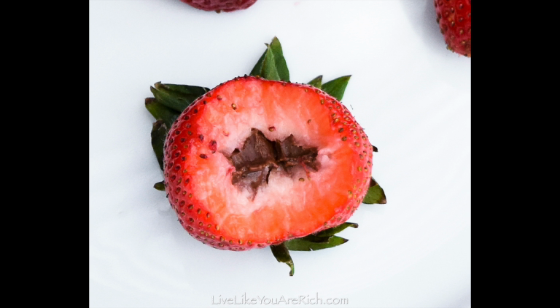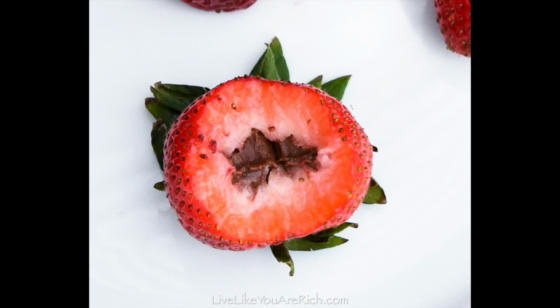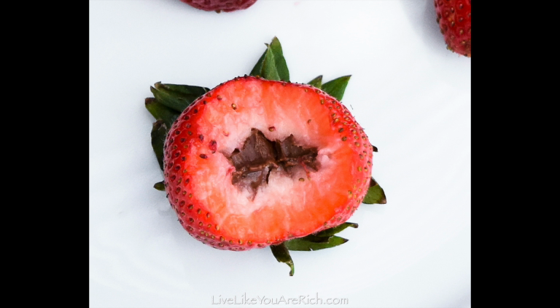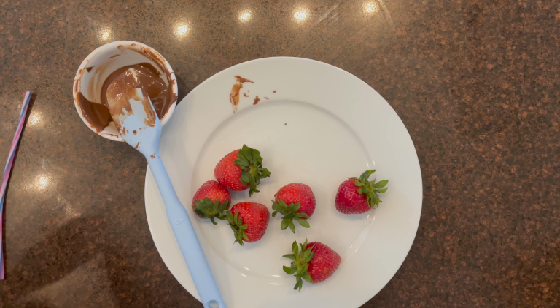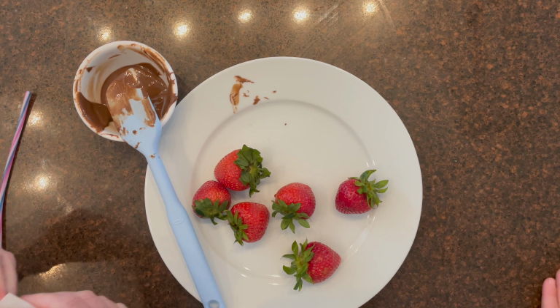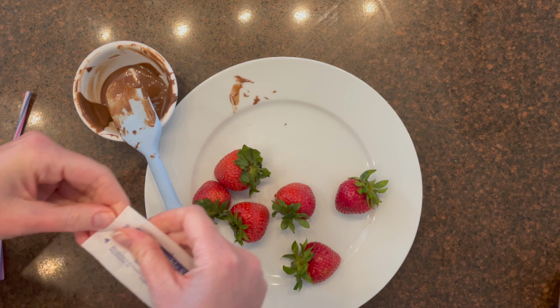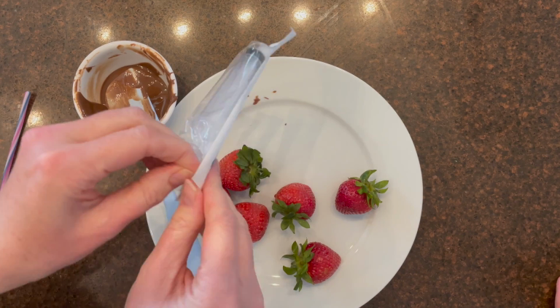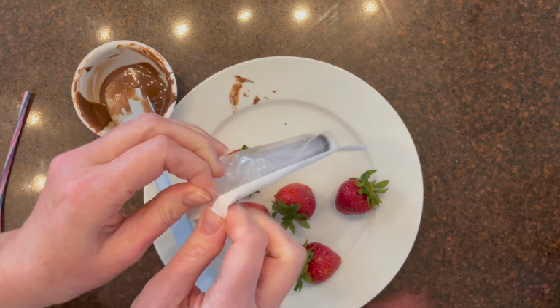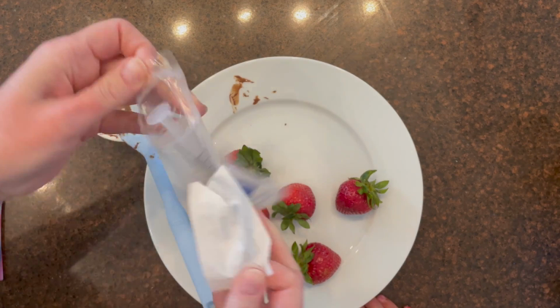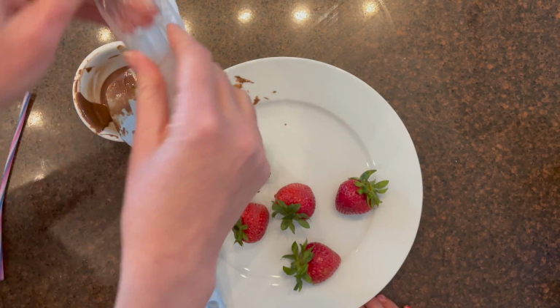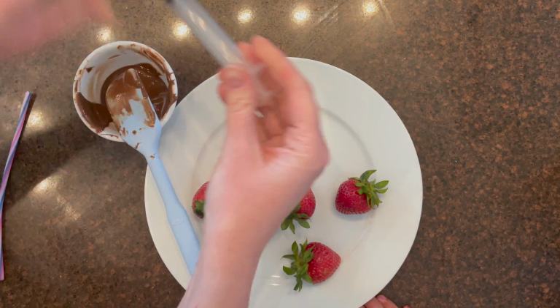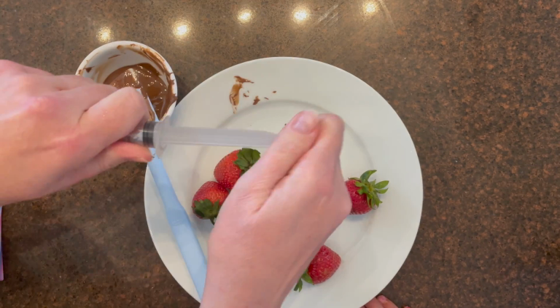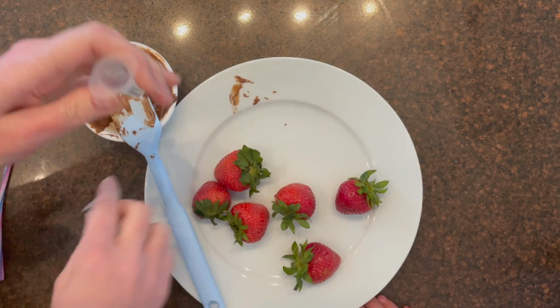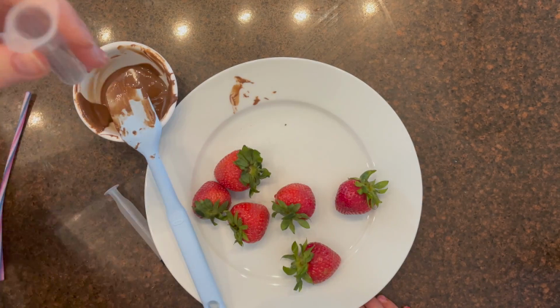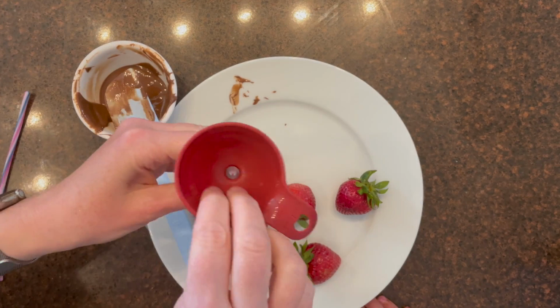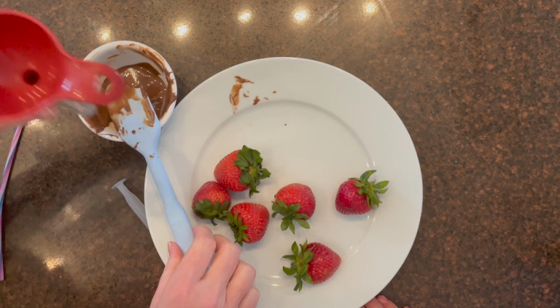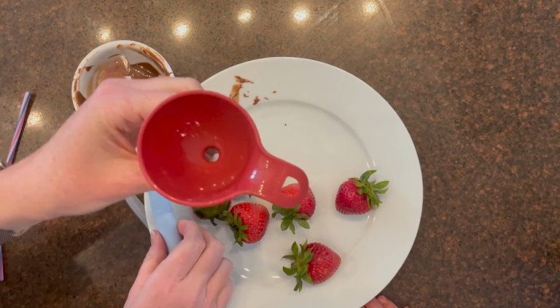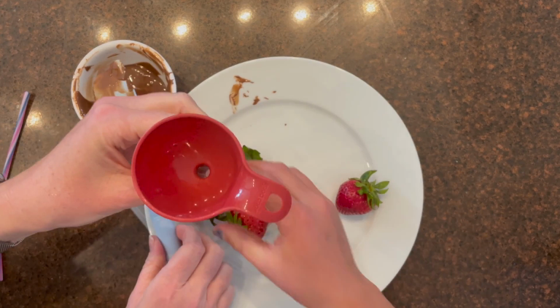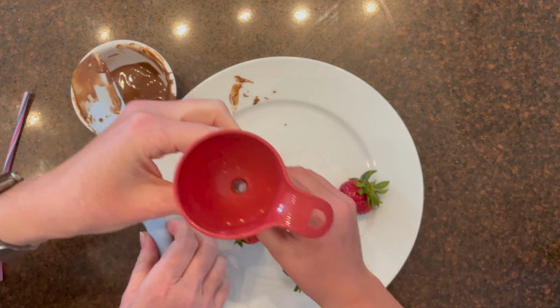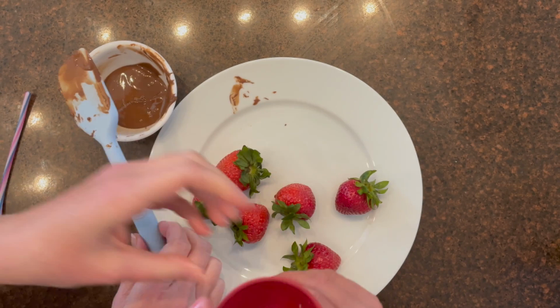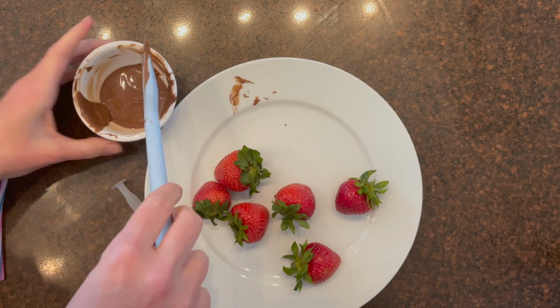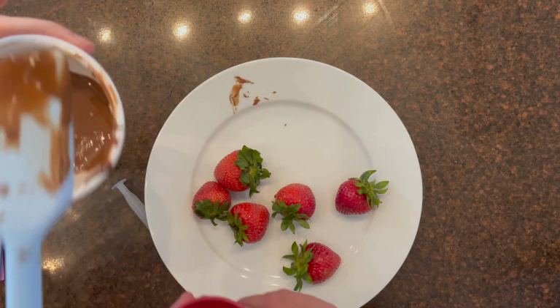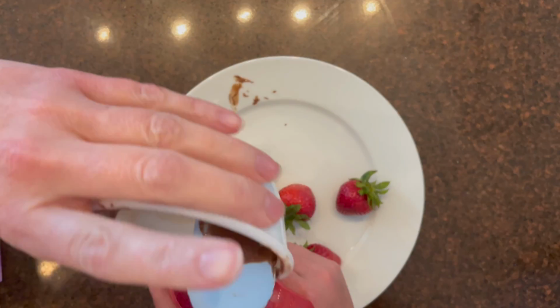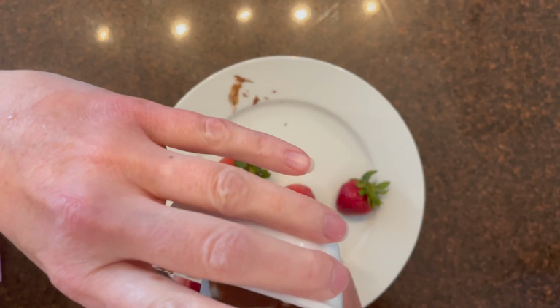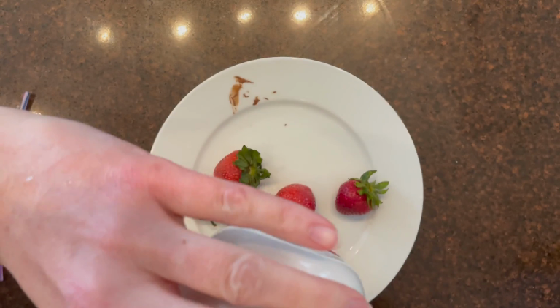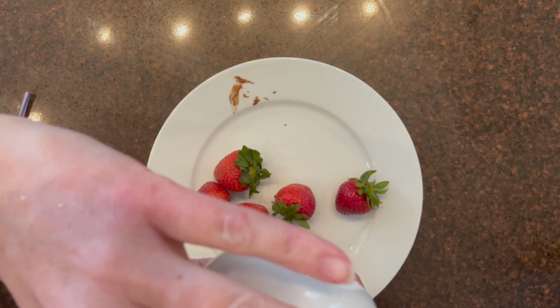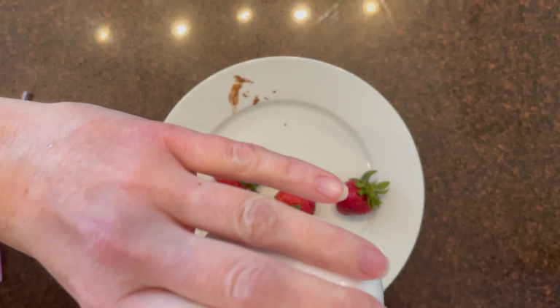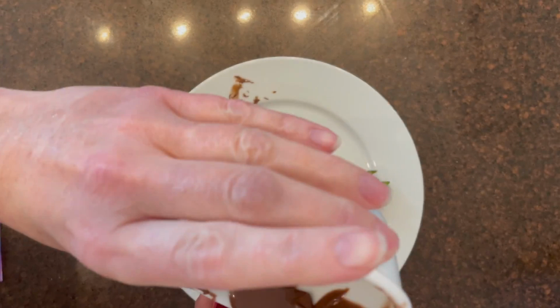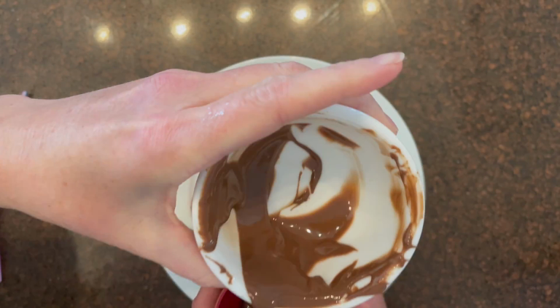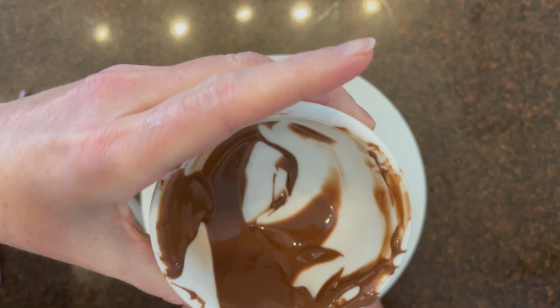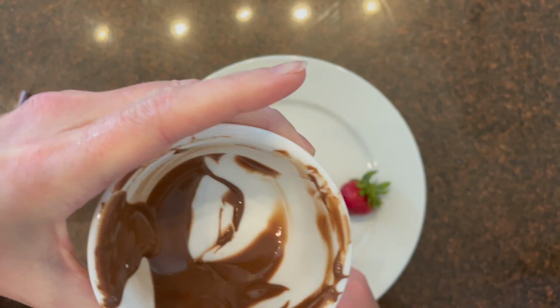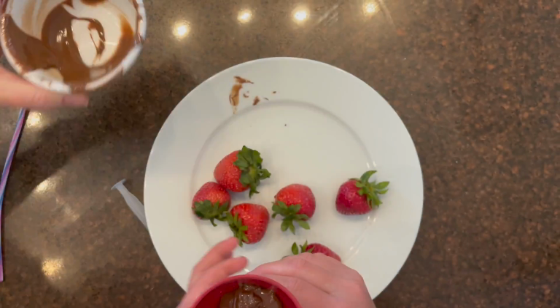First, you'll need a syringe and a funnel. Get your chocolate and break it into pieces to melt.